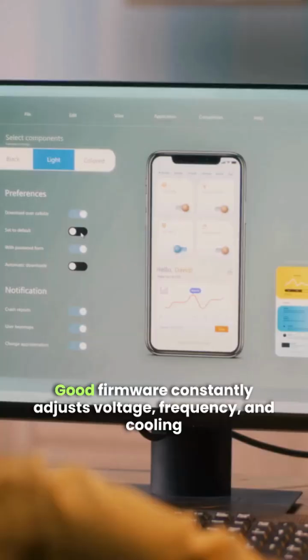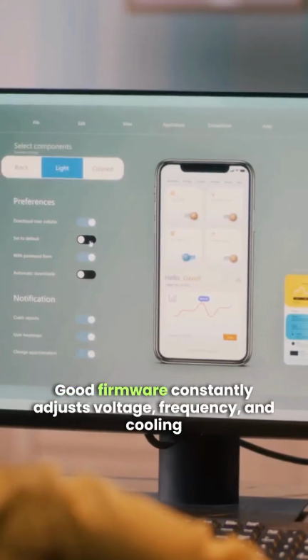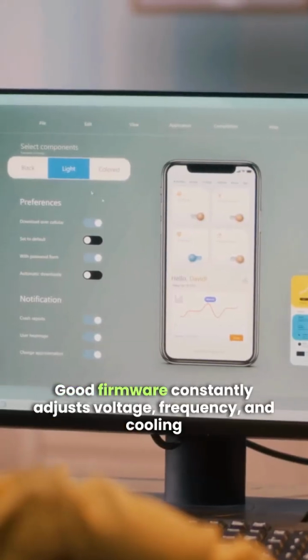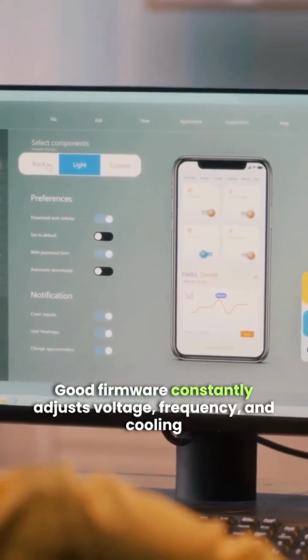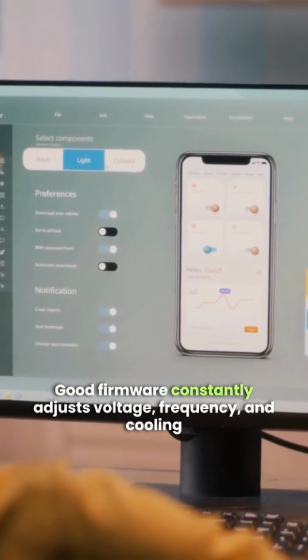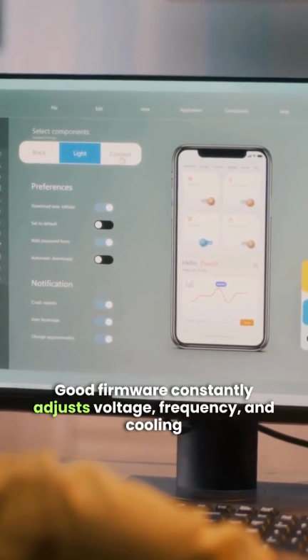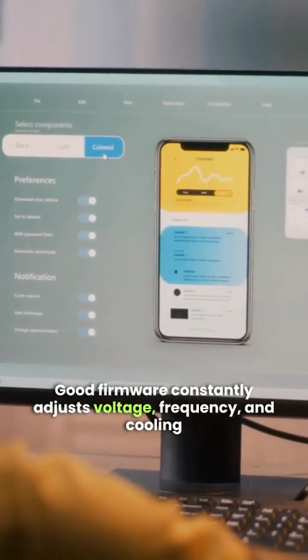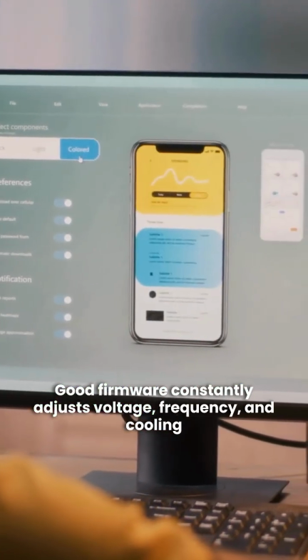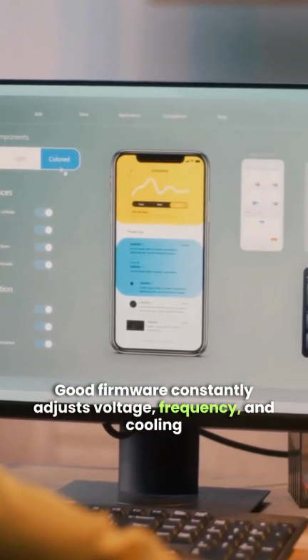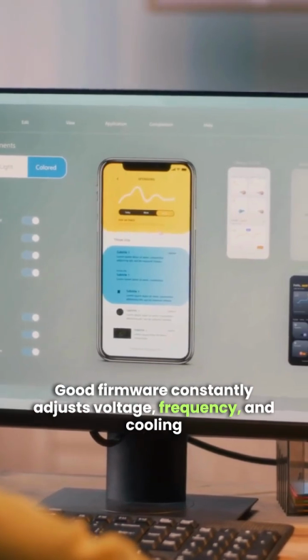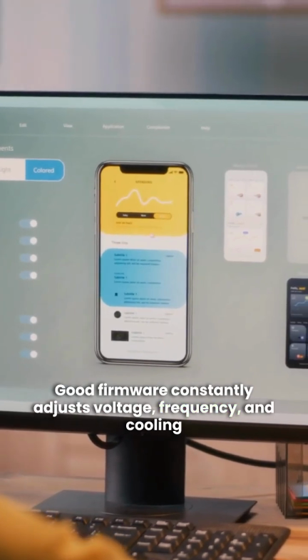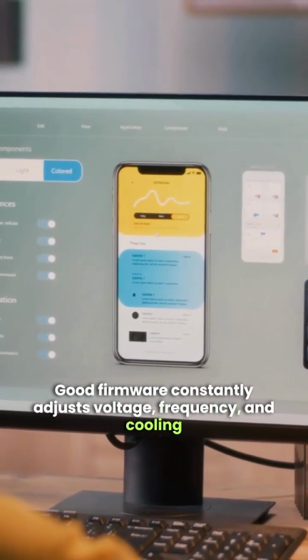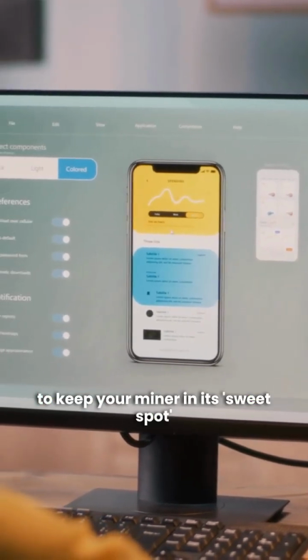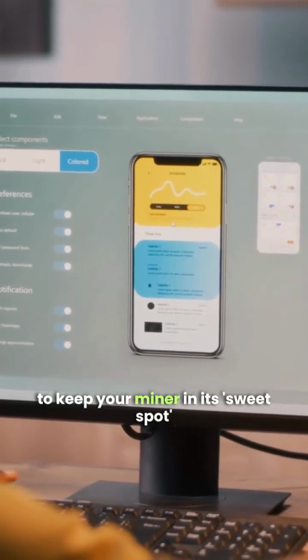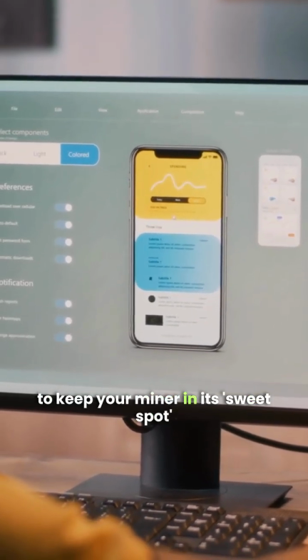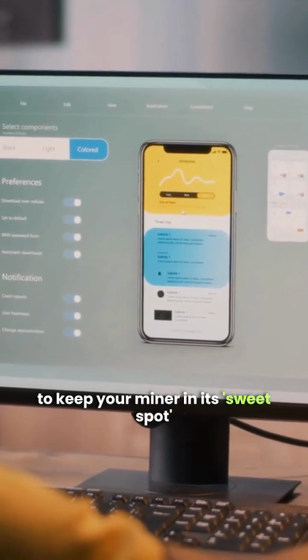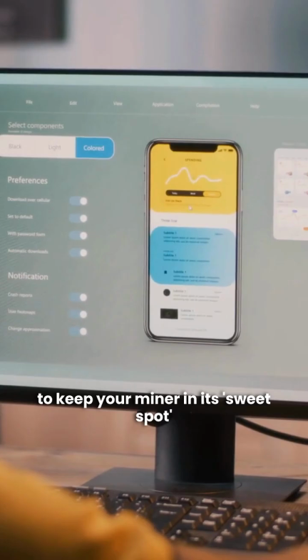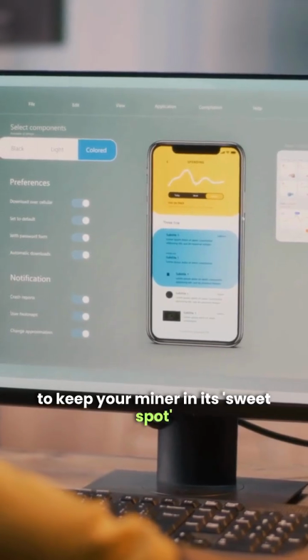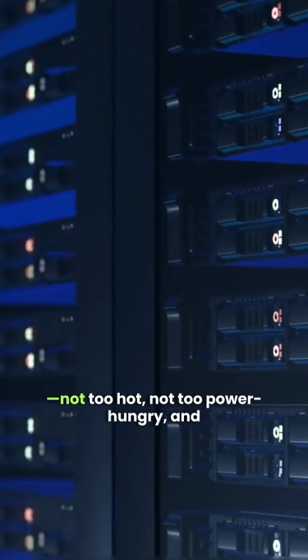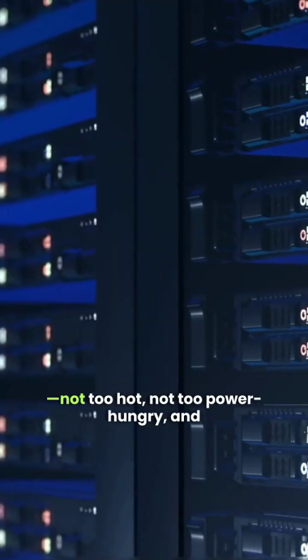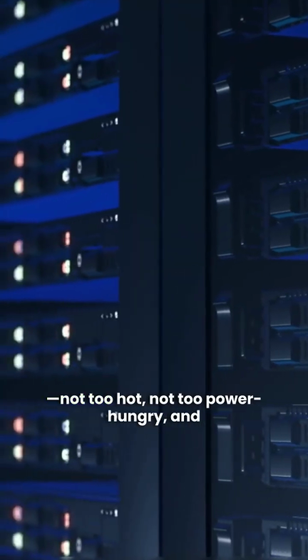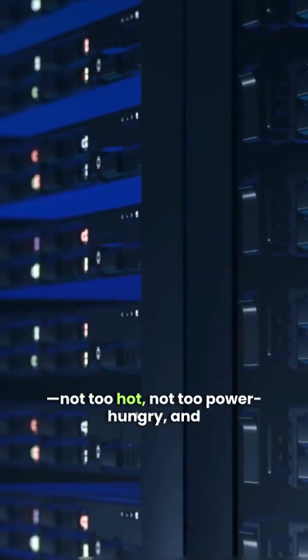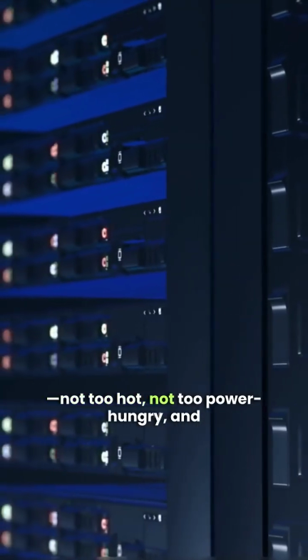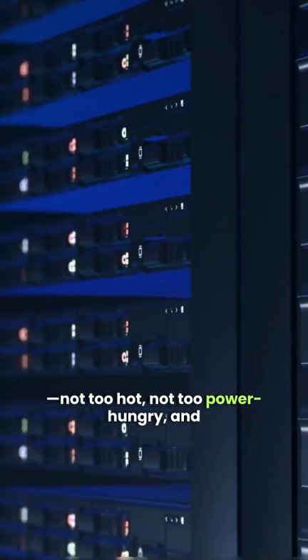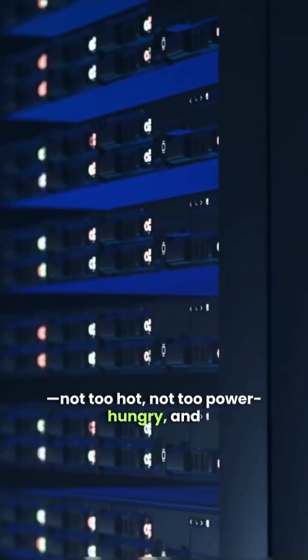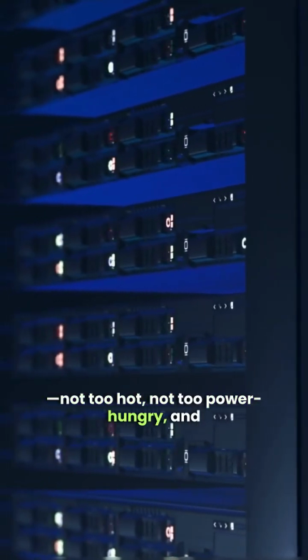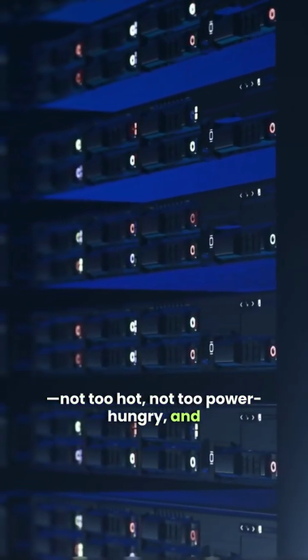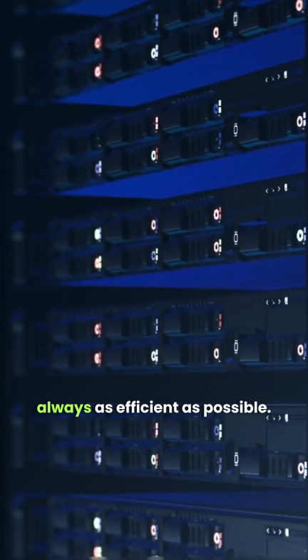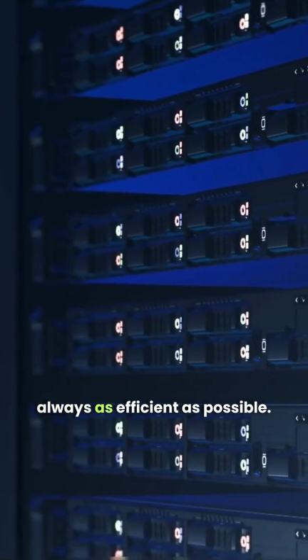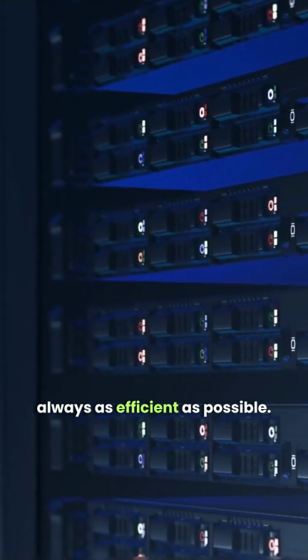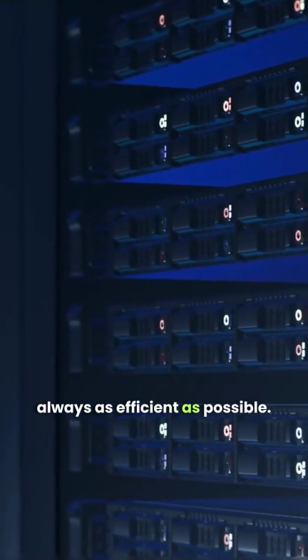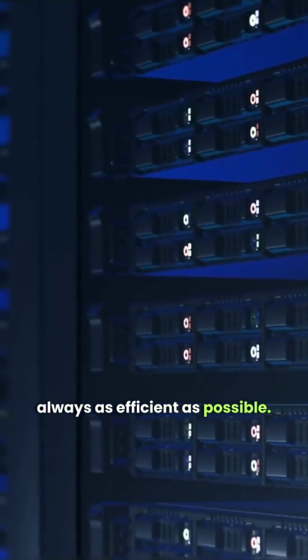Good firmware constantly adjusts voltage, frequency, and cooling to keep your miner in its sweet spot — not too hot, not too power-hungry, and always as efficient as possible.